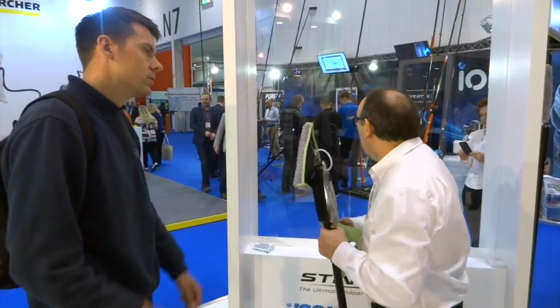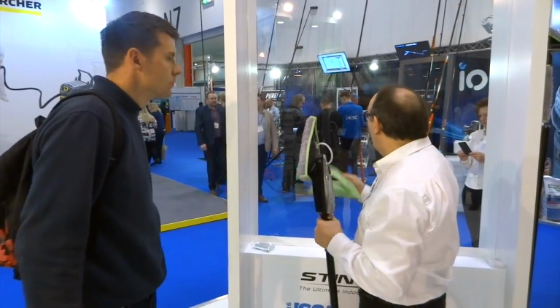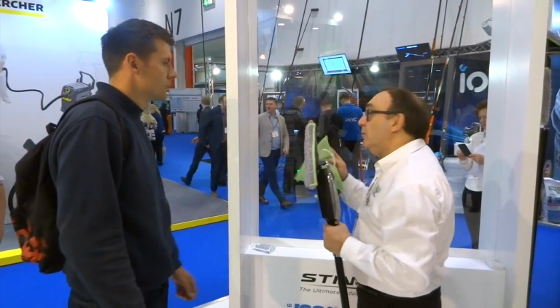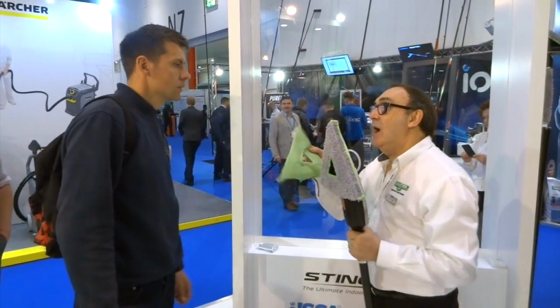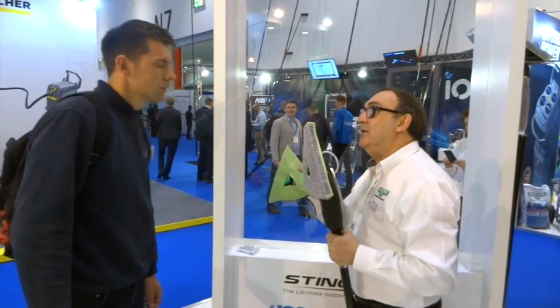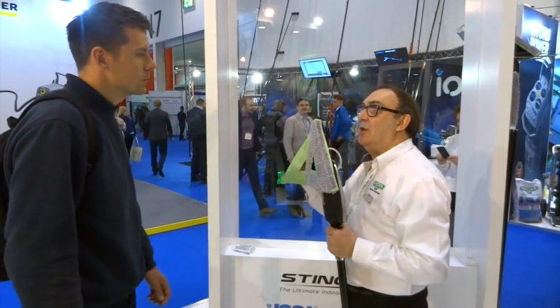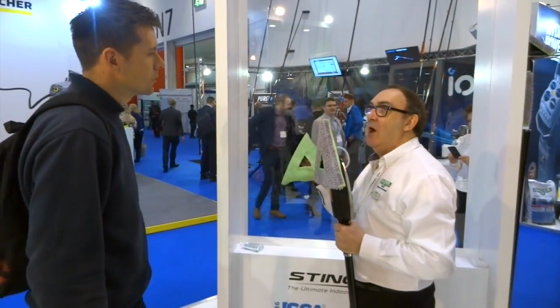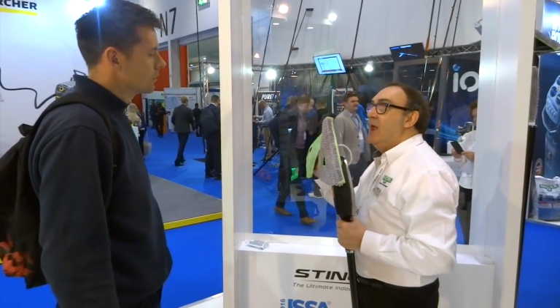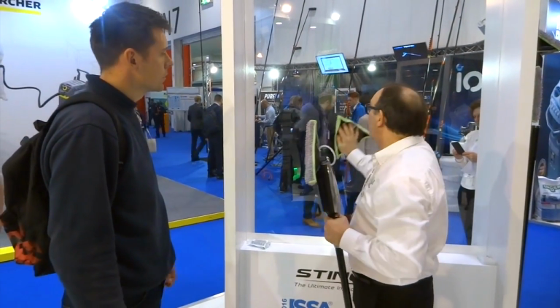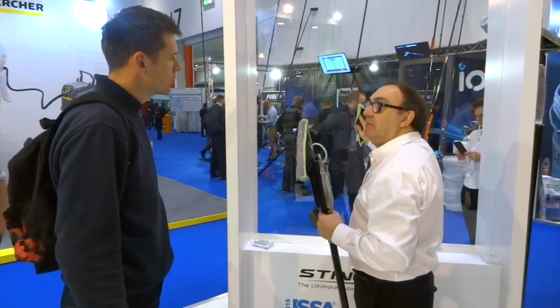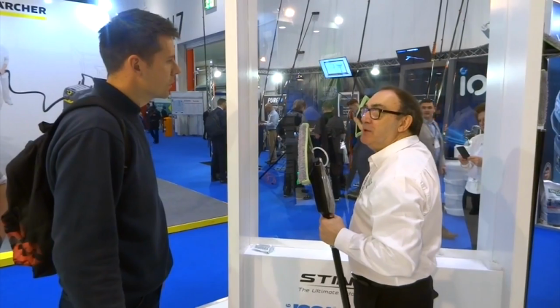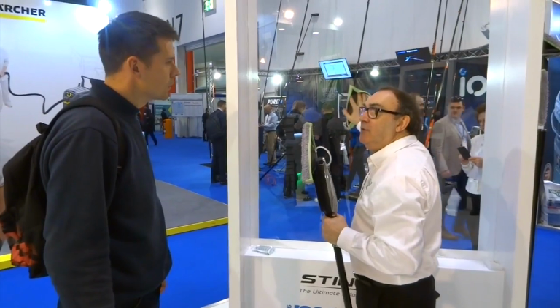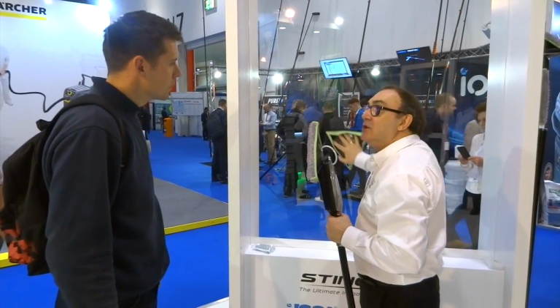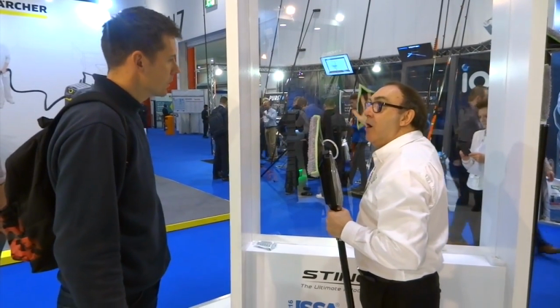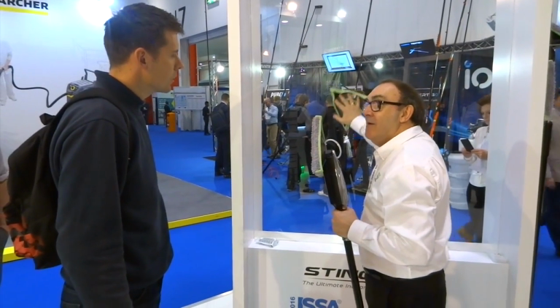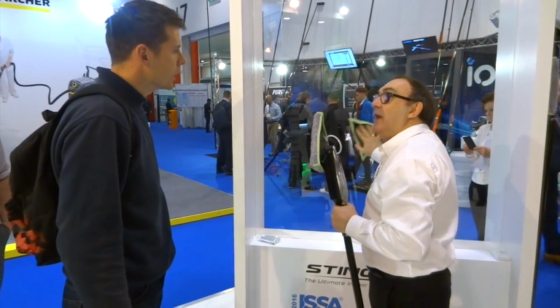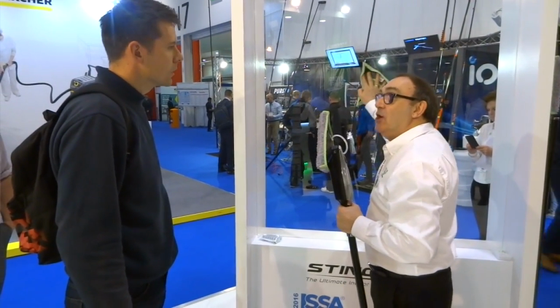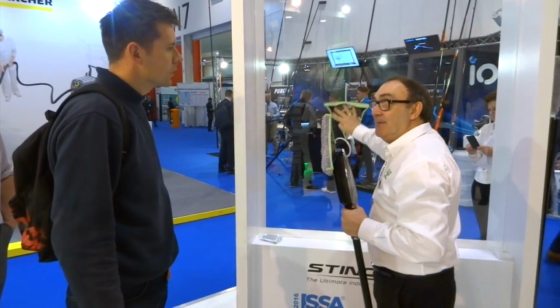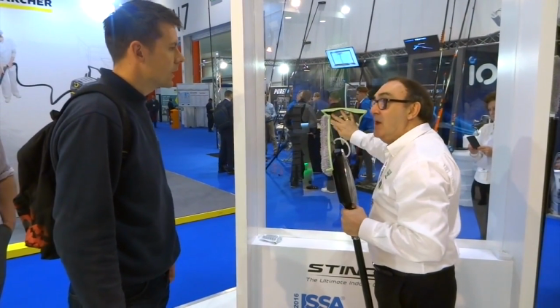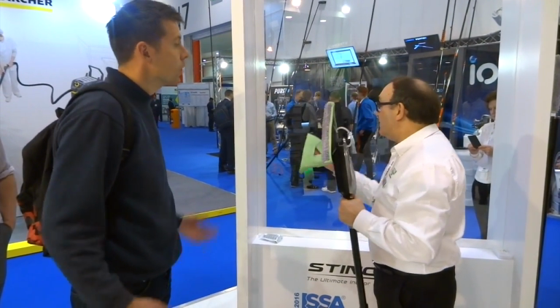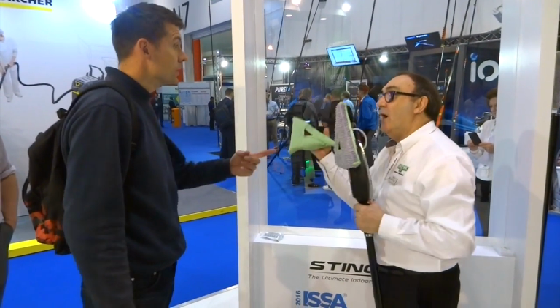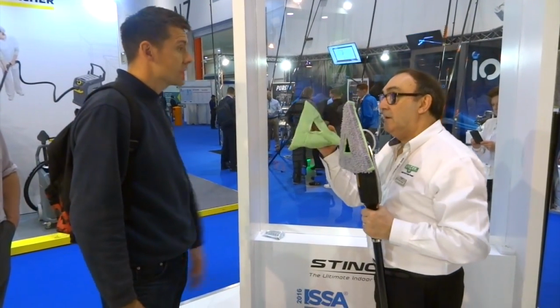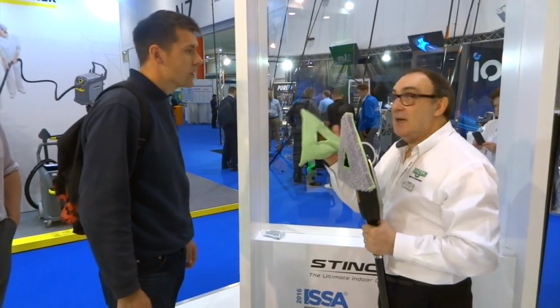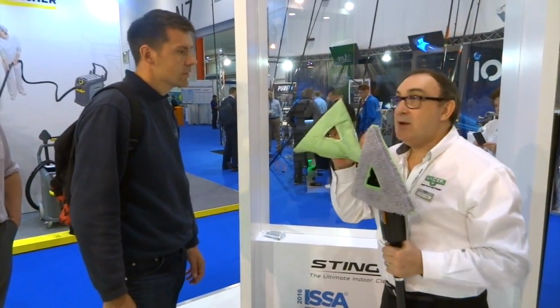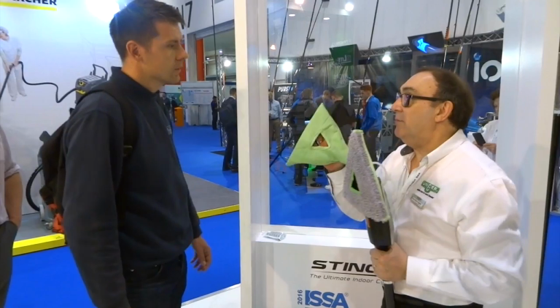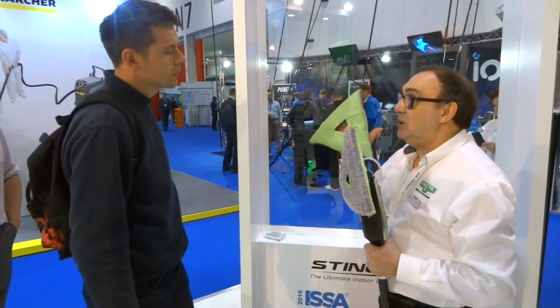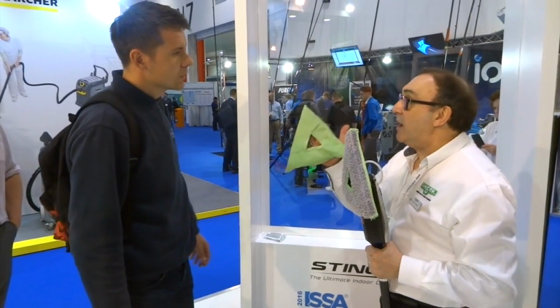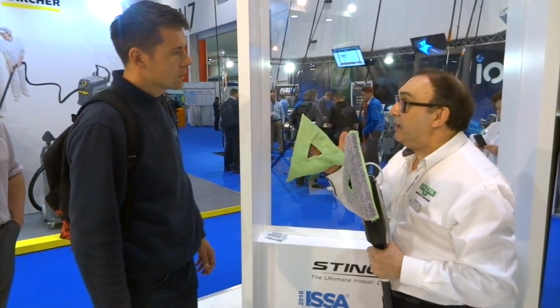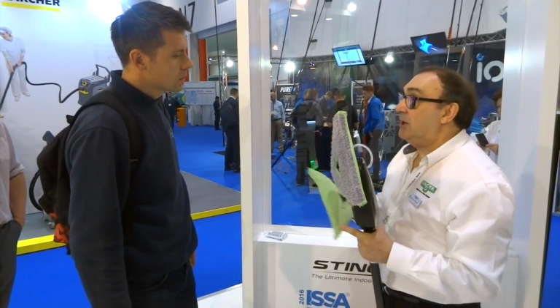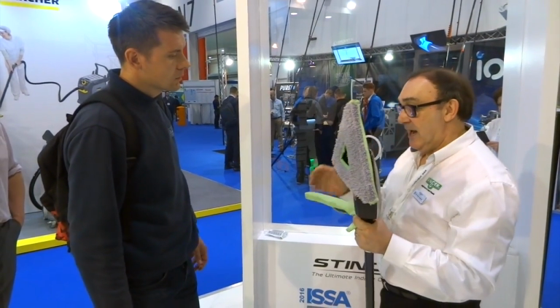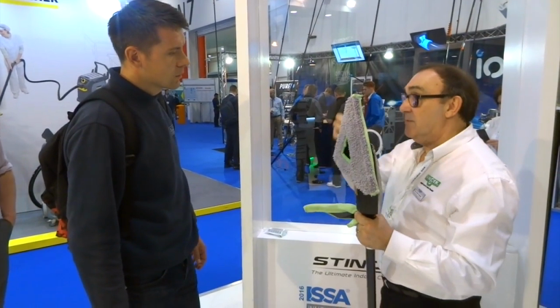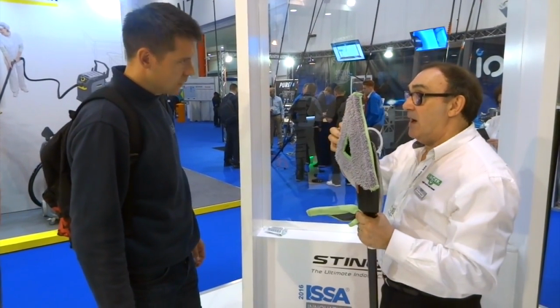Sometimes it can leave a bit of a mark on the window when you come off. The reason why it's leaving a mark on the window is because, as you suspect, you've used it too much and it's got dirt in. That's good to know. This microfiber gets dirt quite quickly because of the nature of the microfiber.